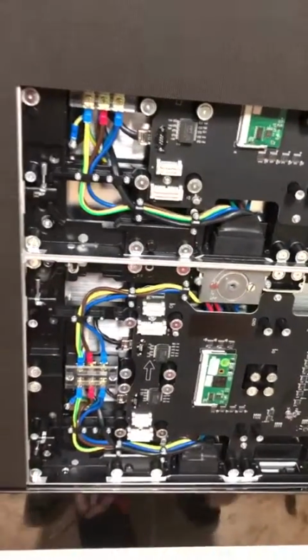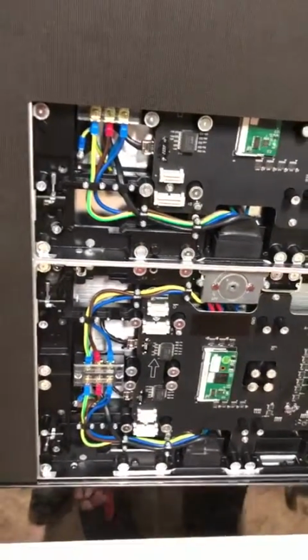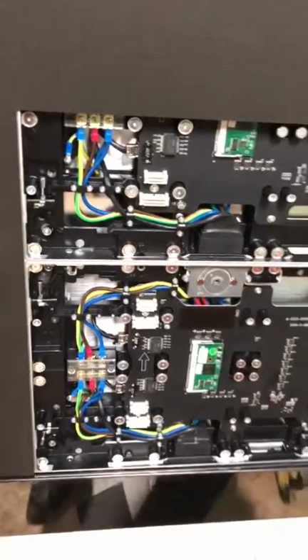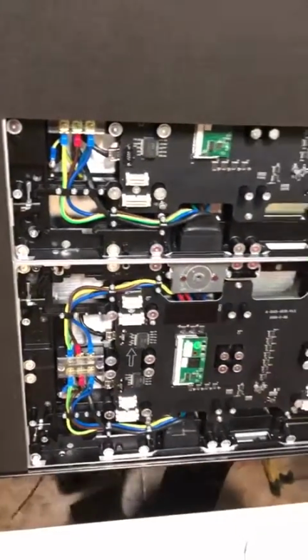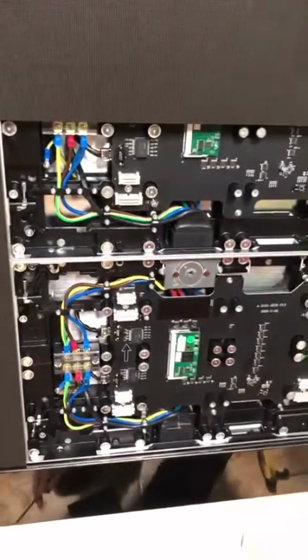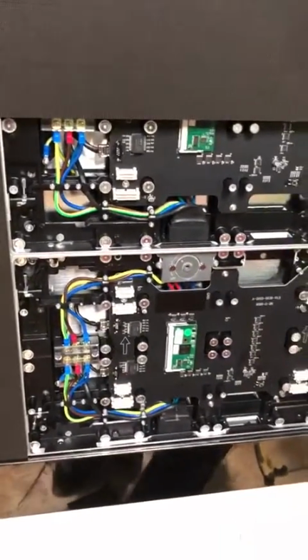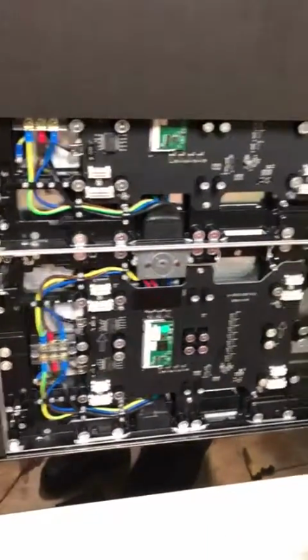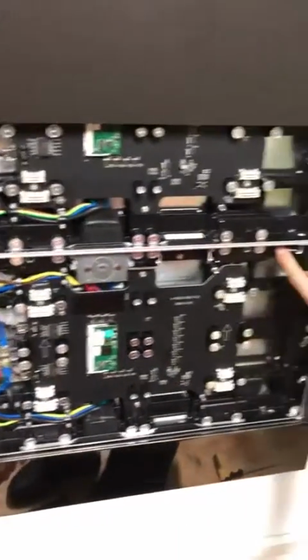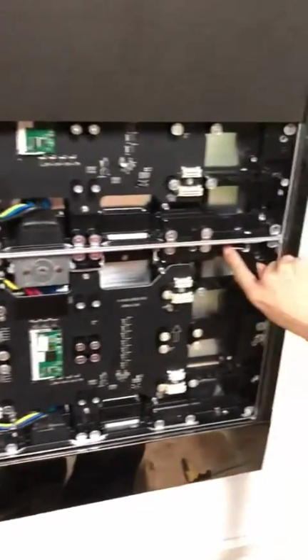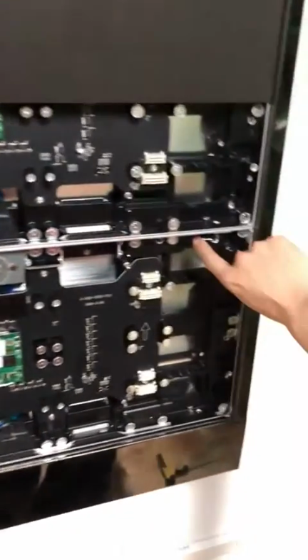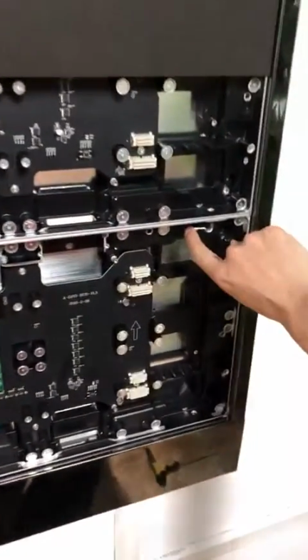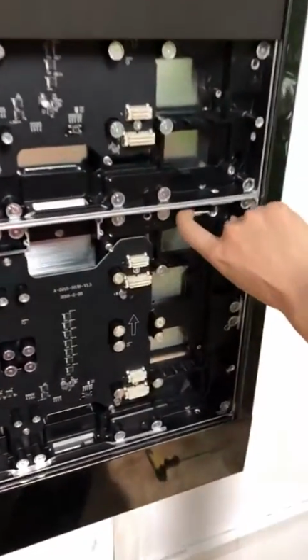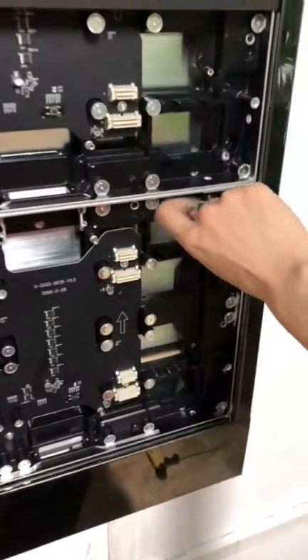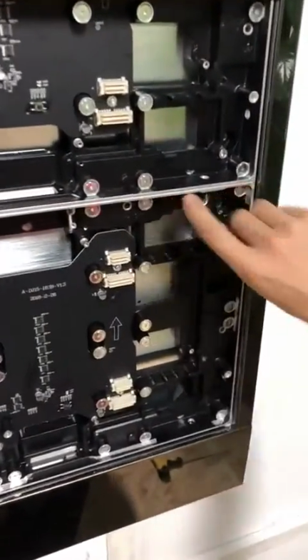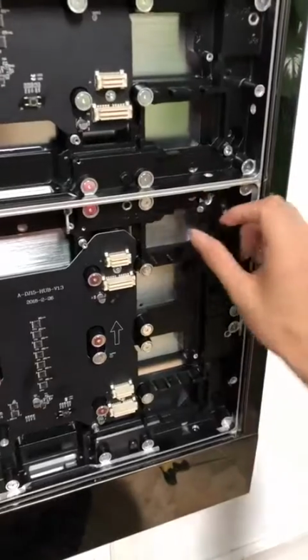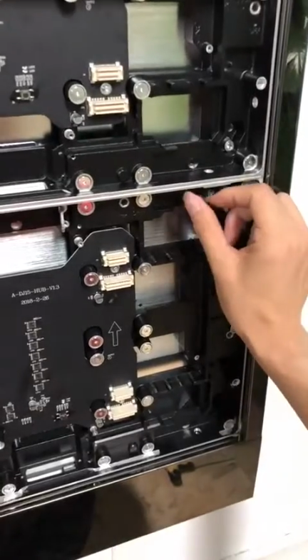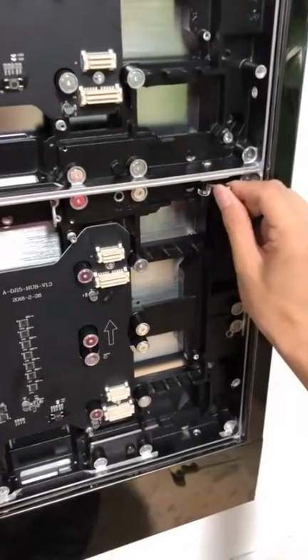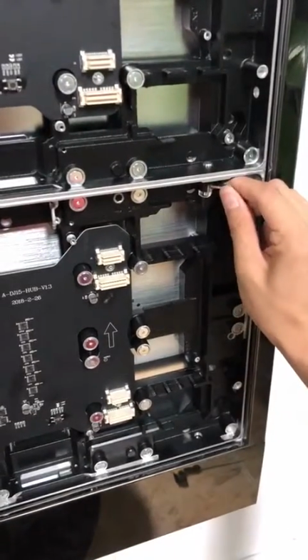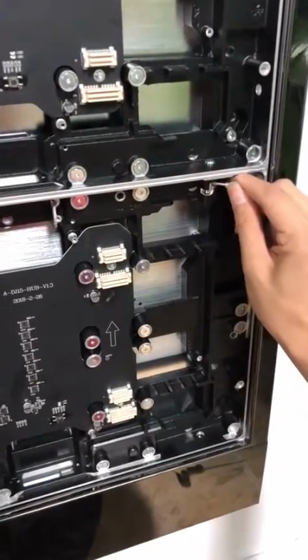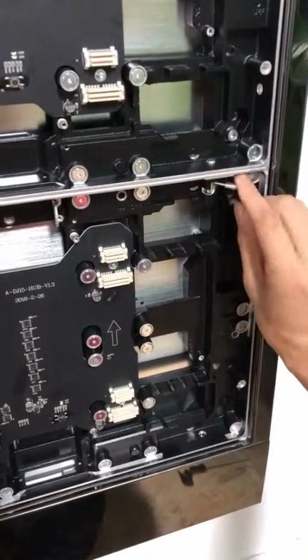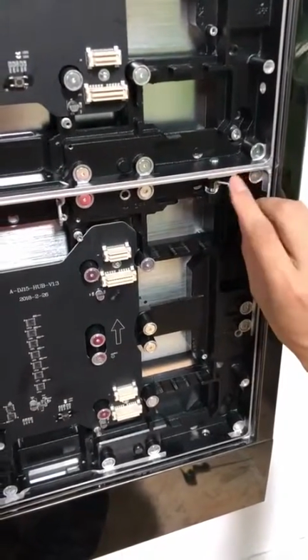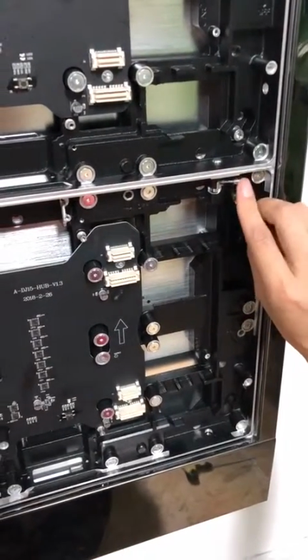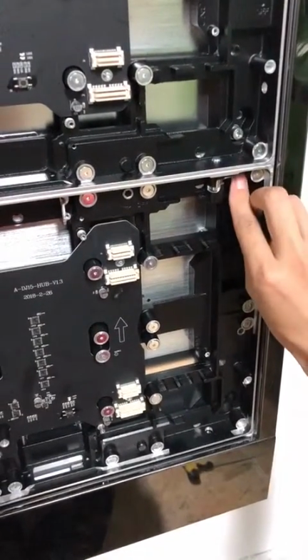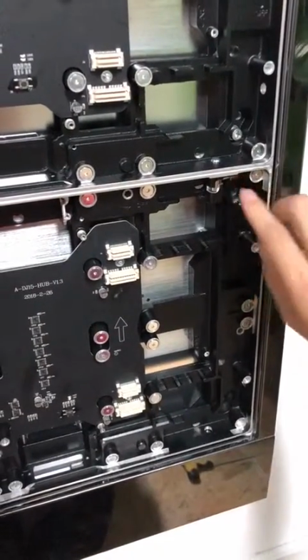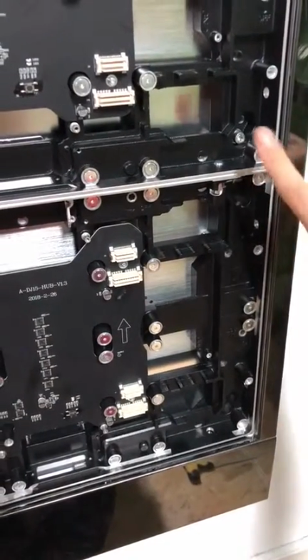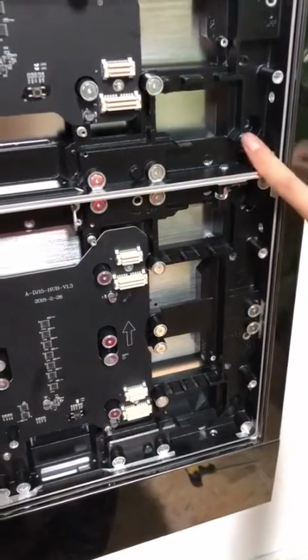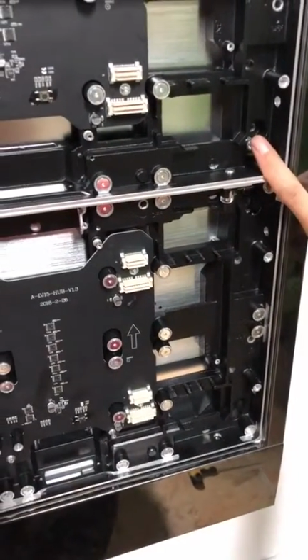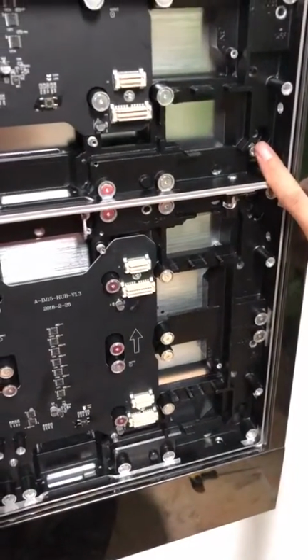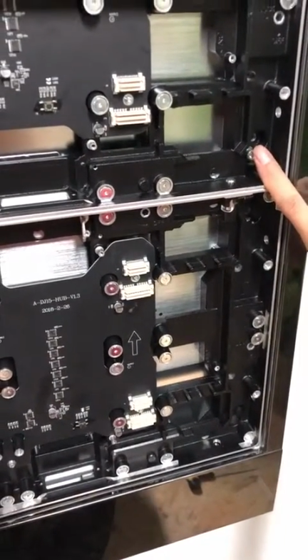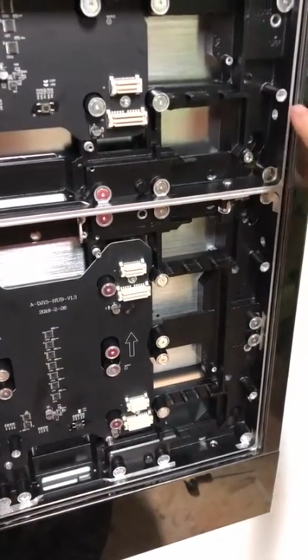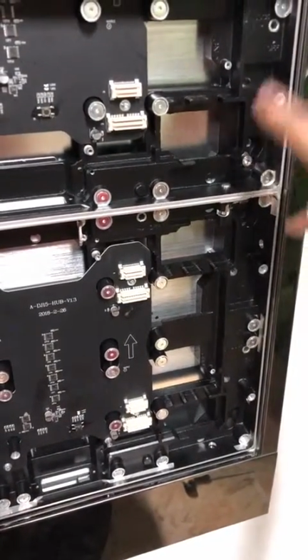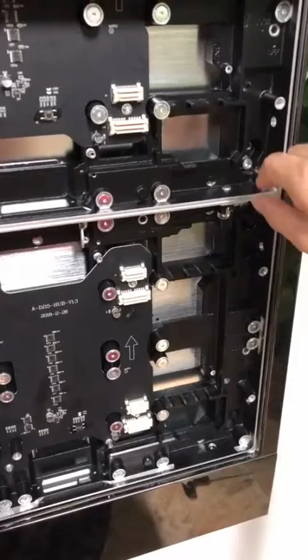And then, you should lock the fast lock to polish the cabinet.